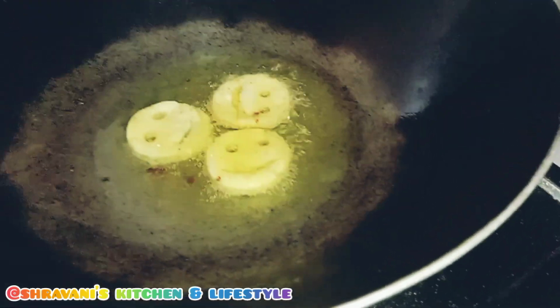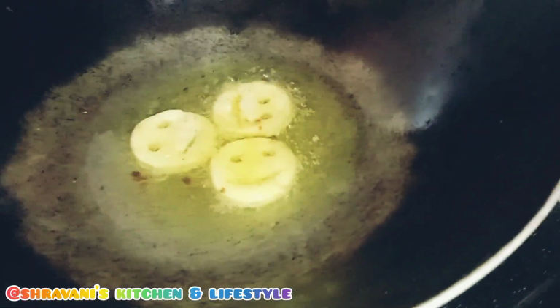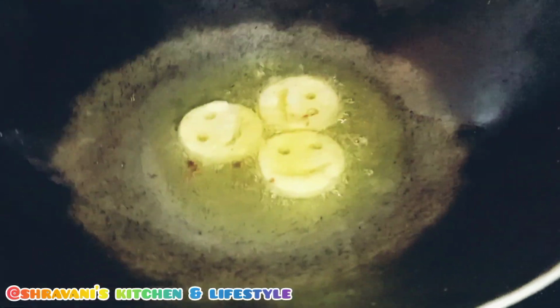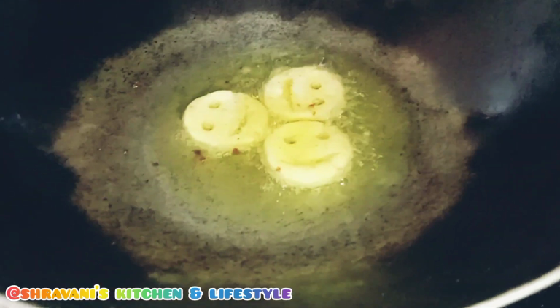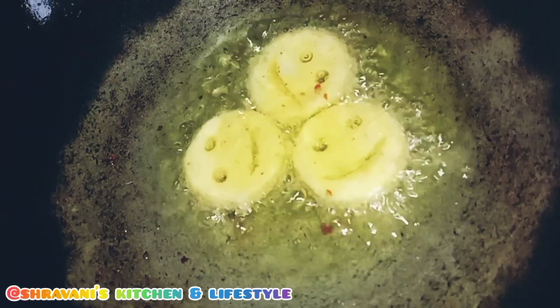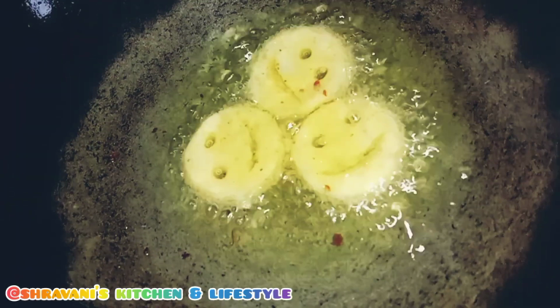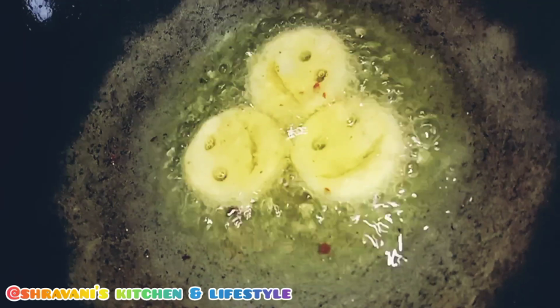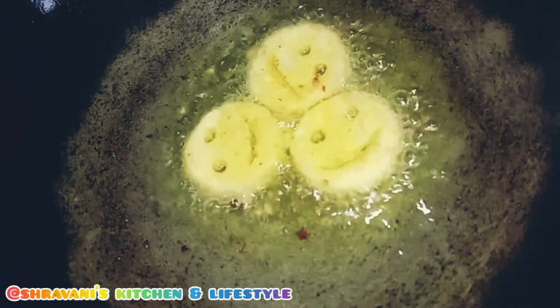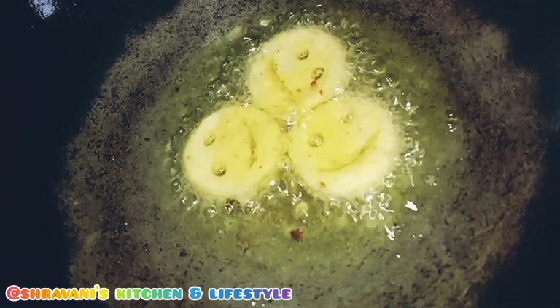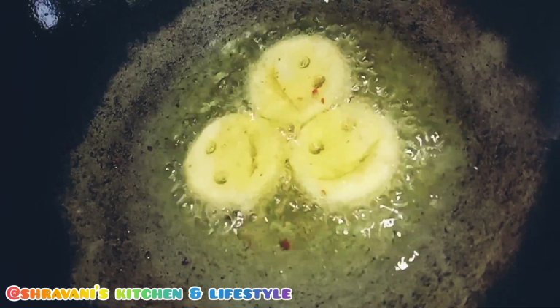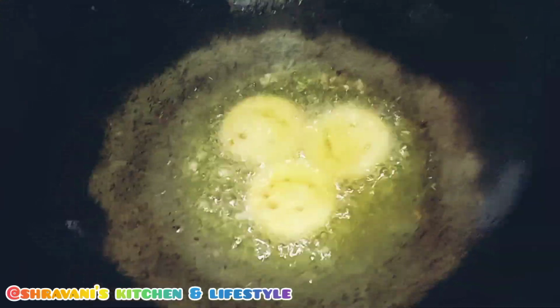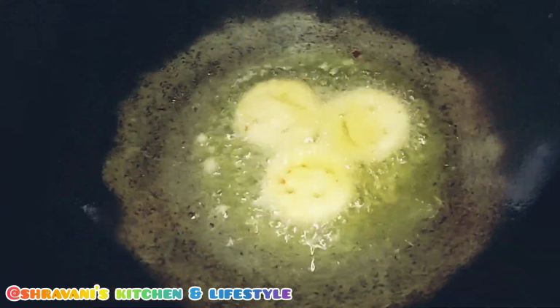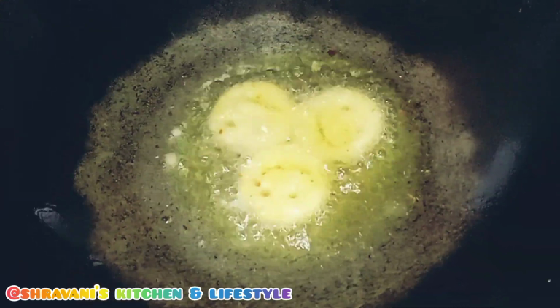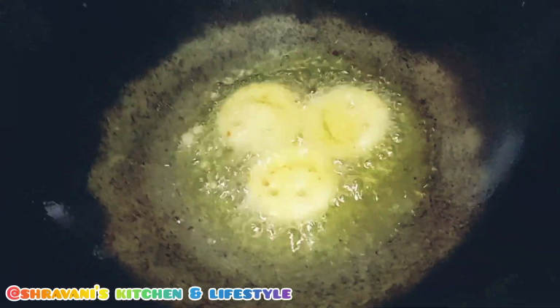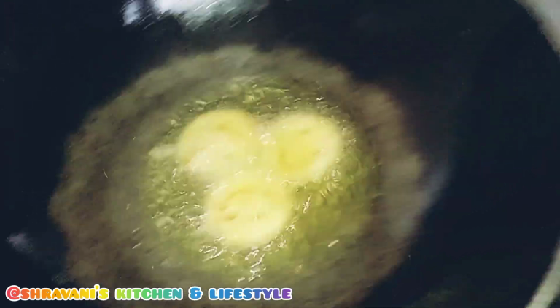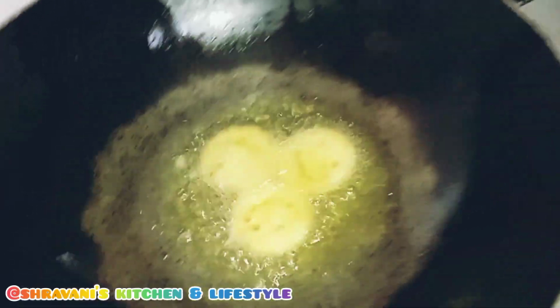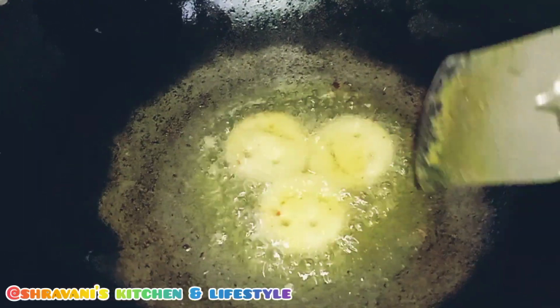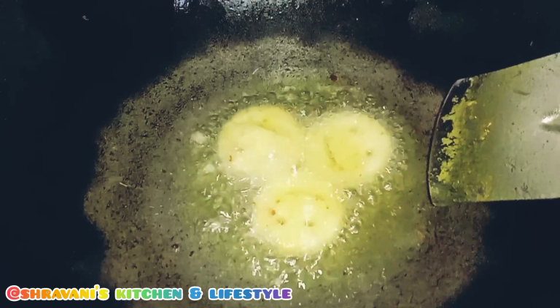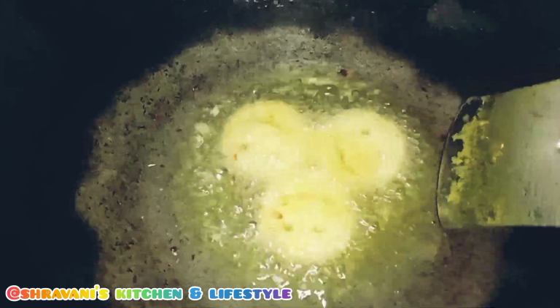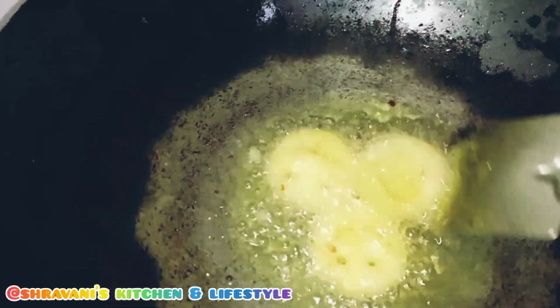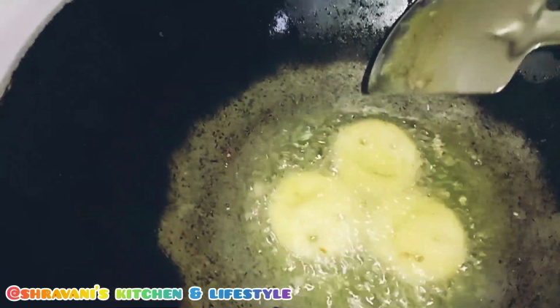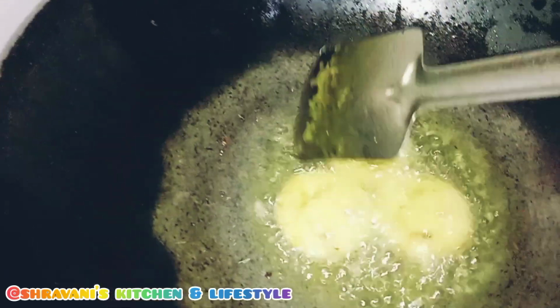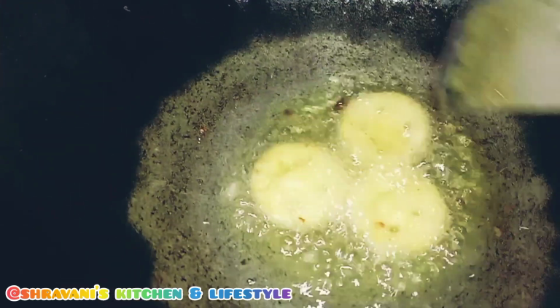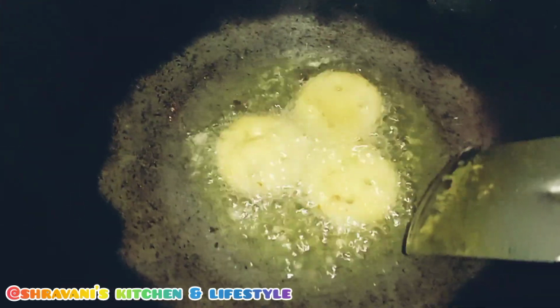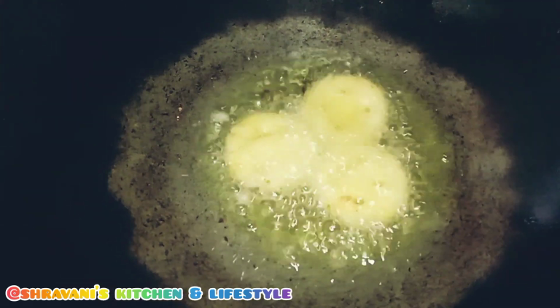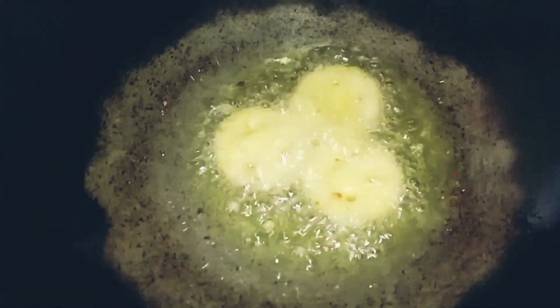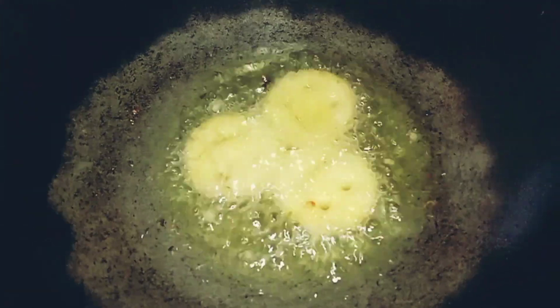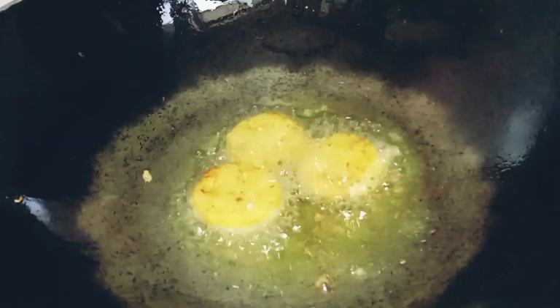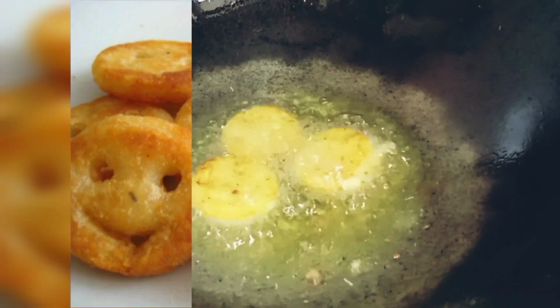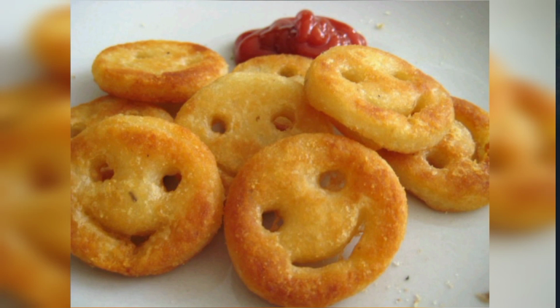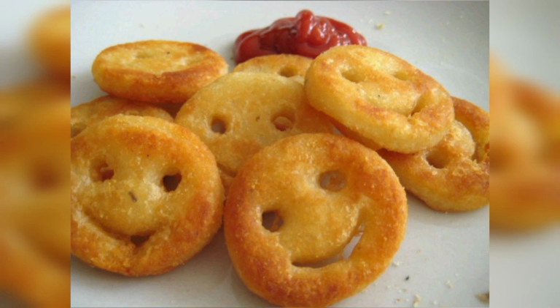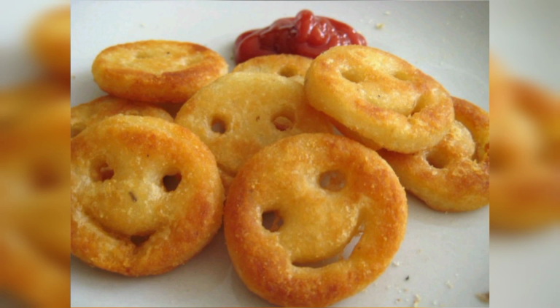For 3-4 minutes we will fry them, then turn them over for another 3-4 minutes. Our potato smileys are ready — everyone can enjoy them with sauce!